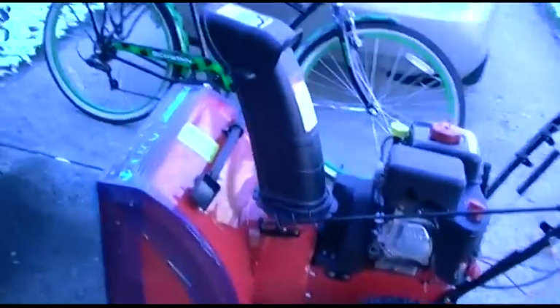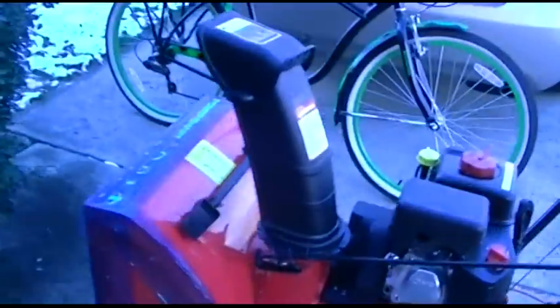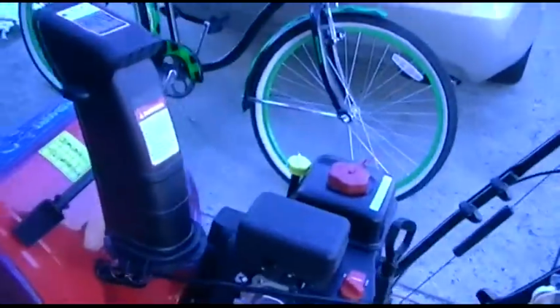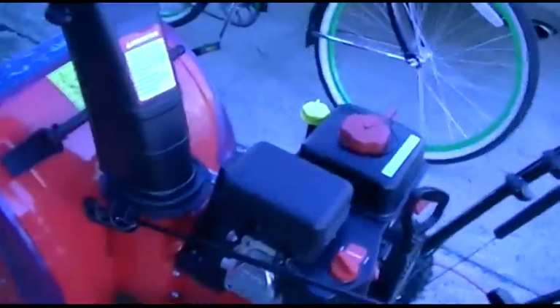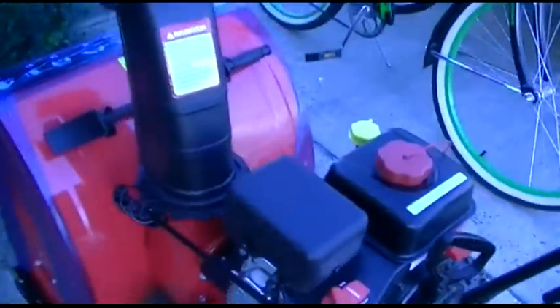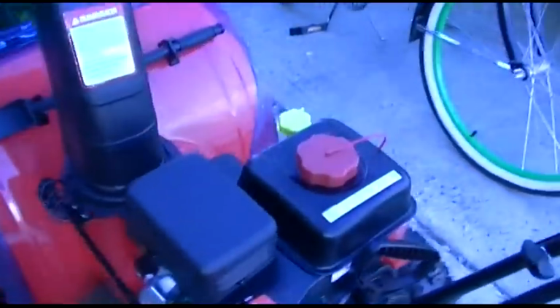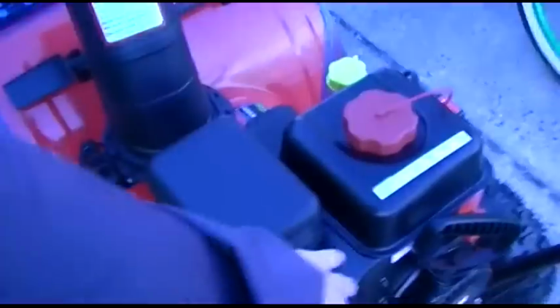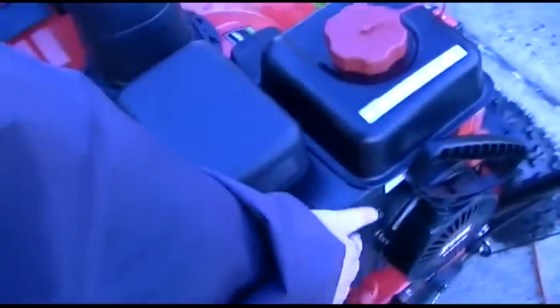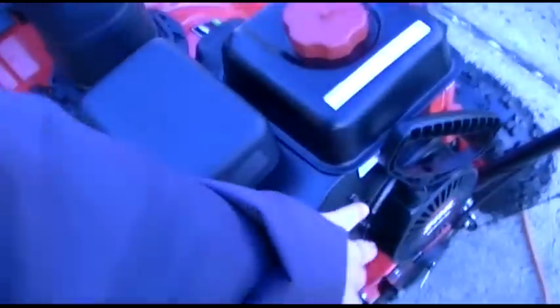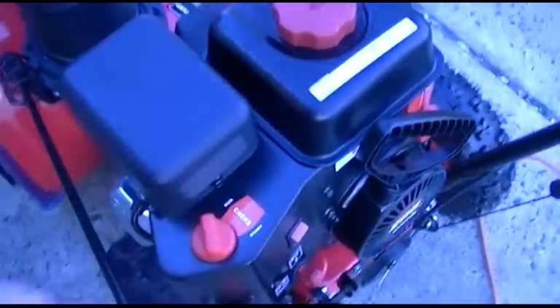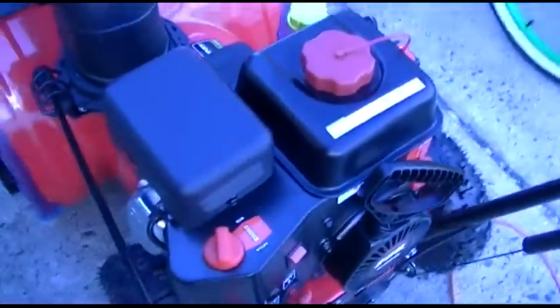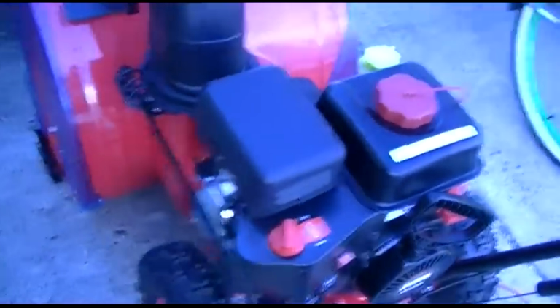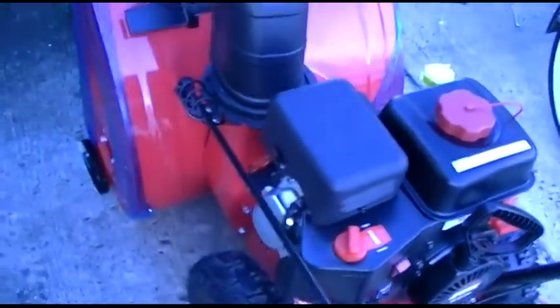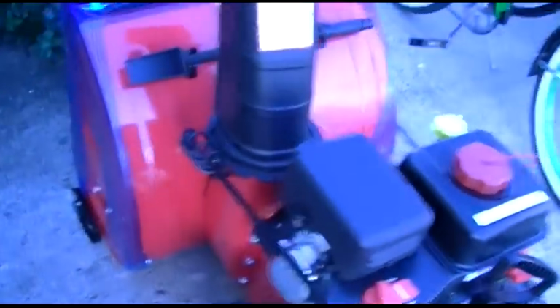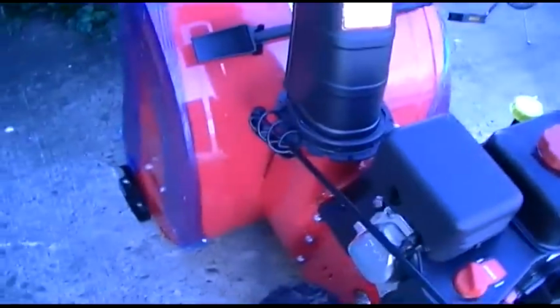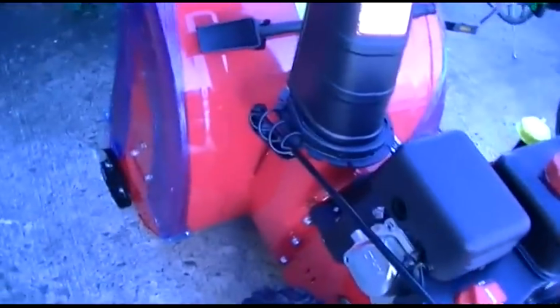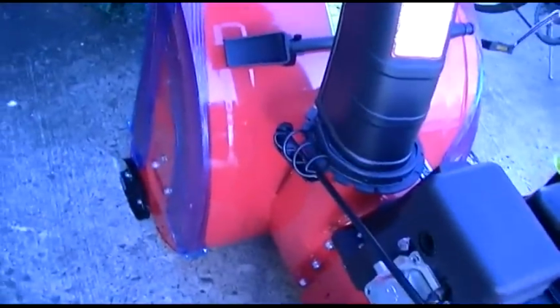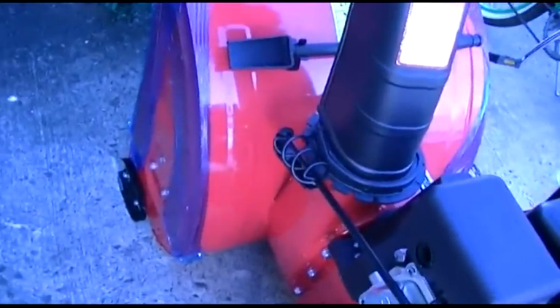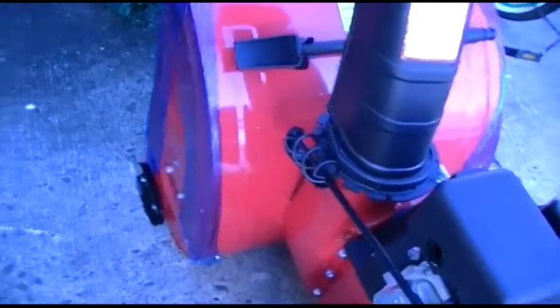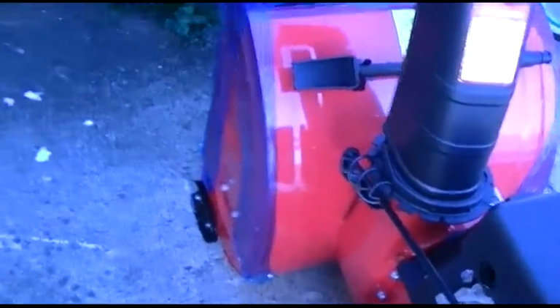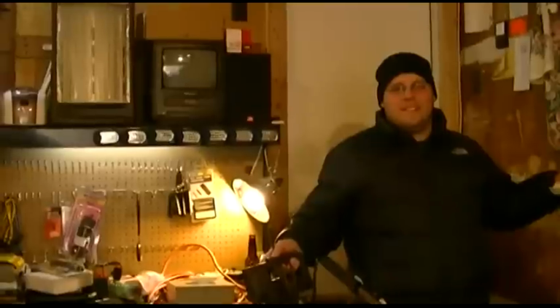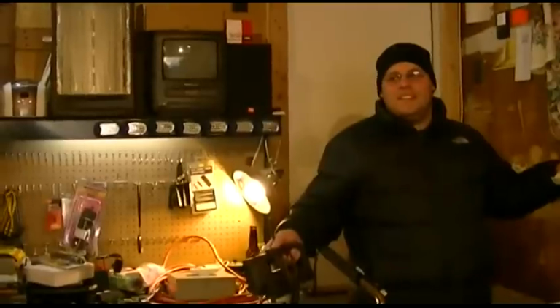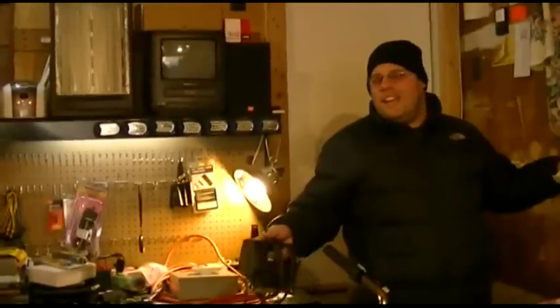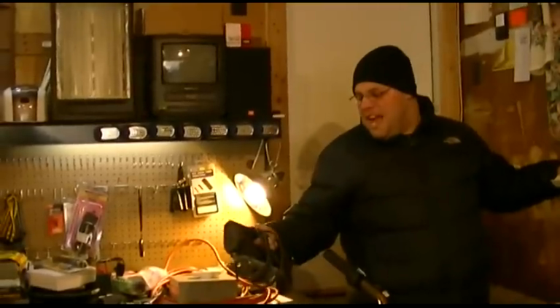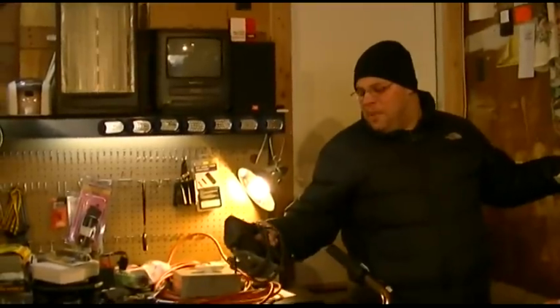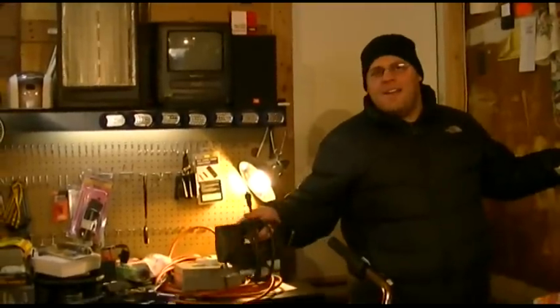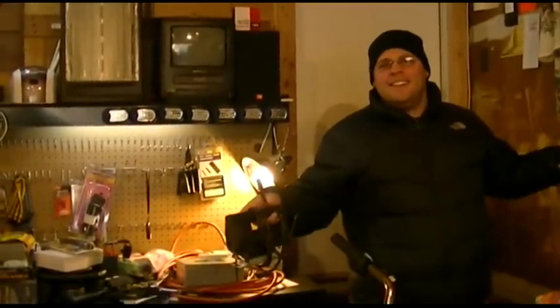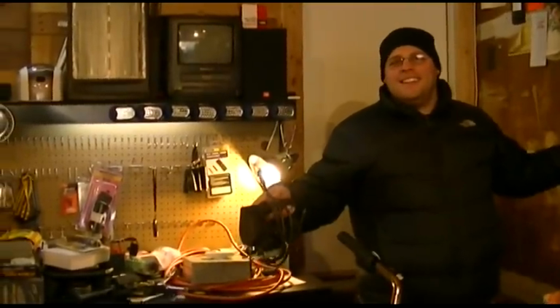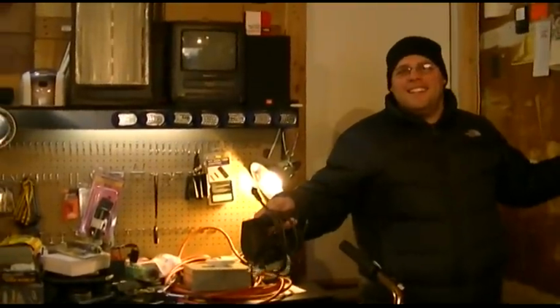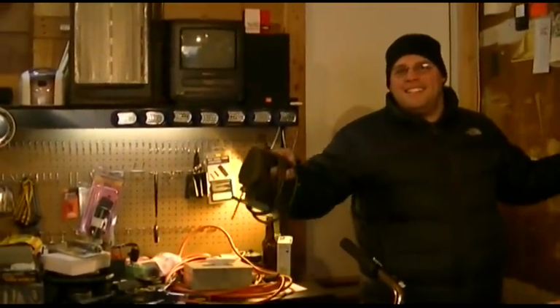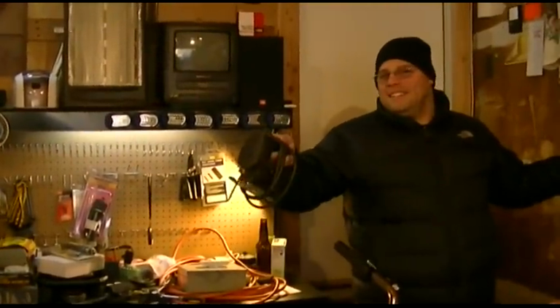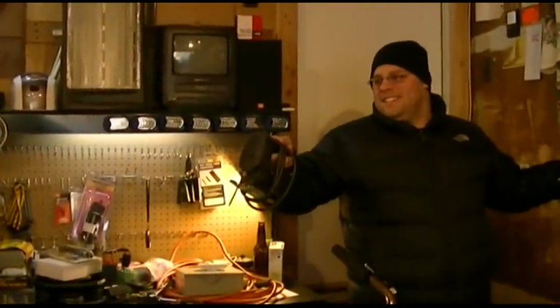Shut it down, Mike! Whoa! Watch his legs! Jay, you got it plugged? Yeah, just over to your left there.